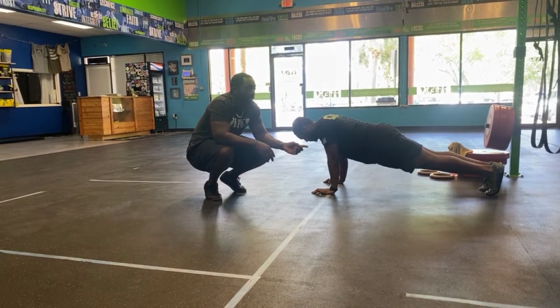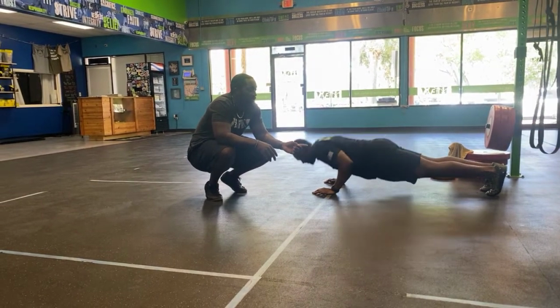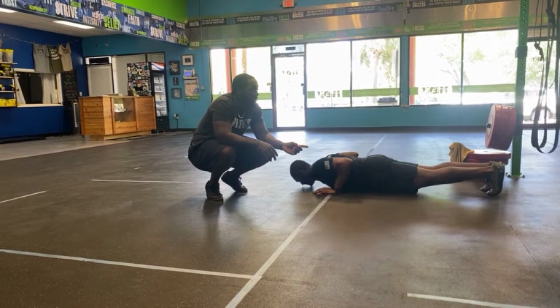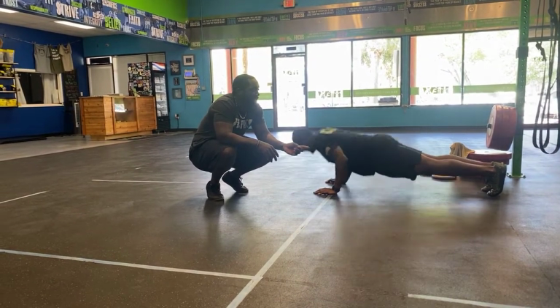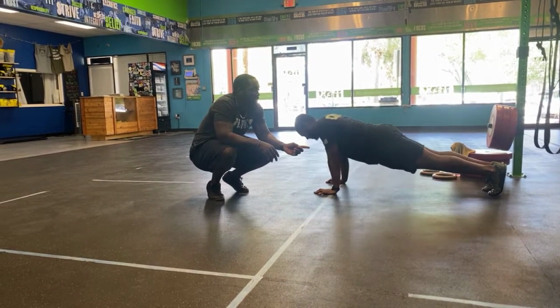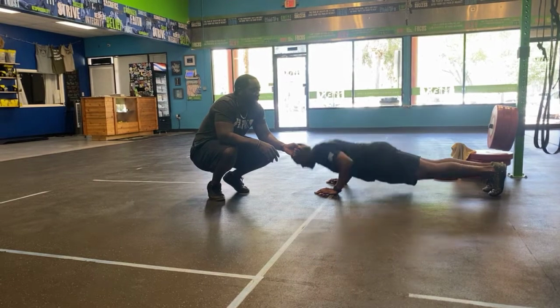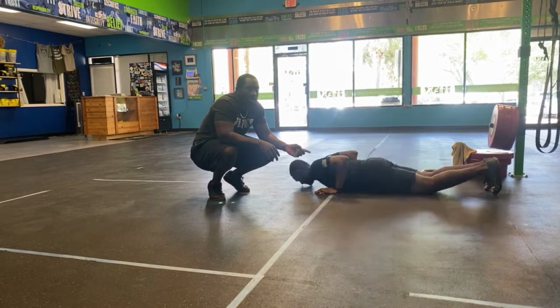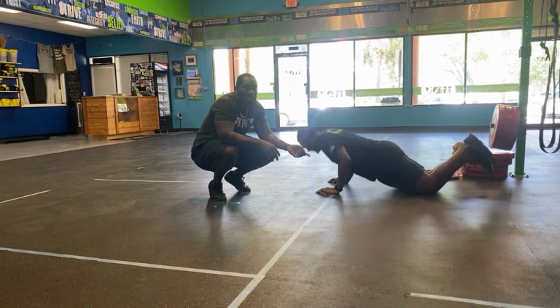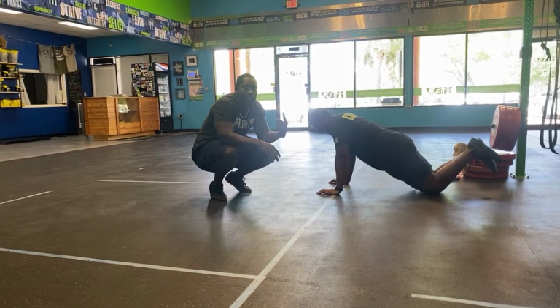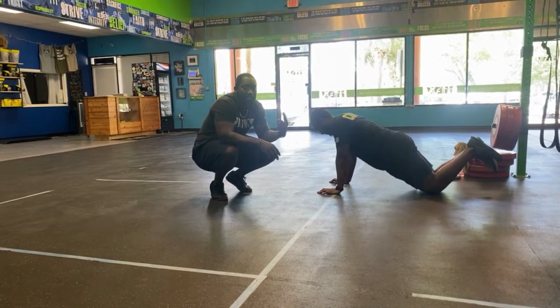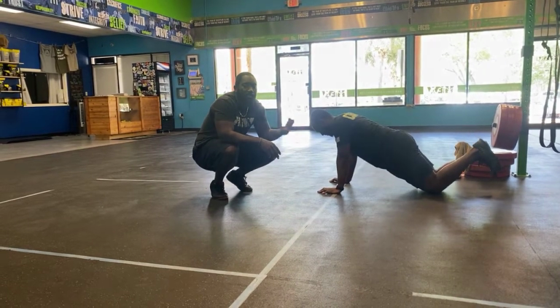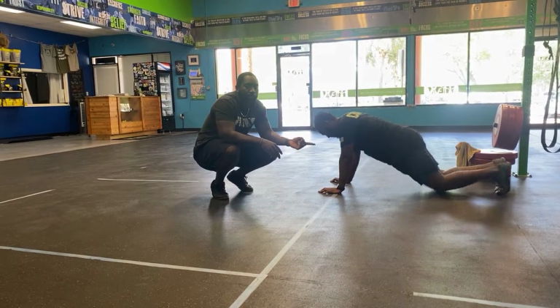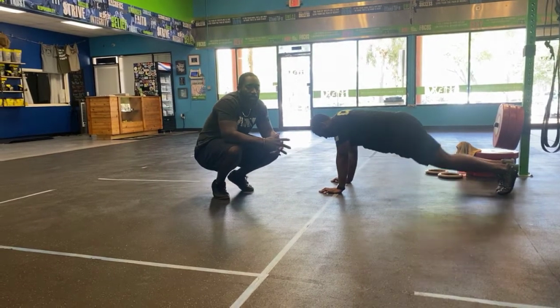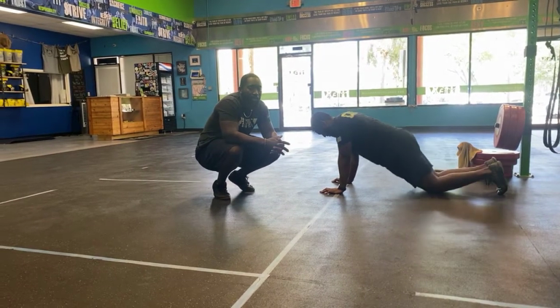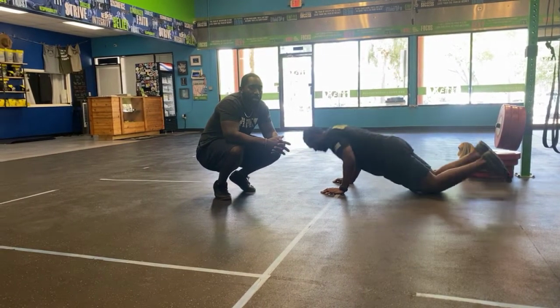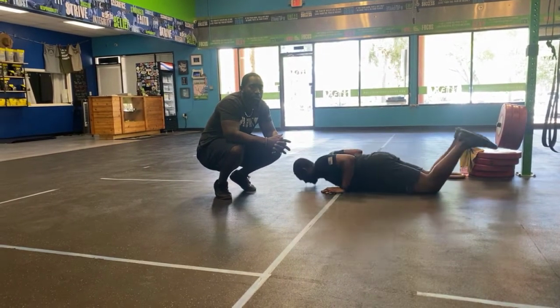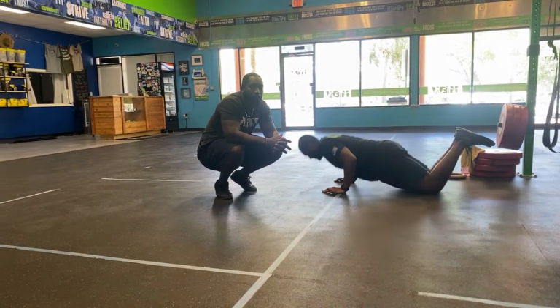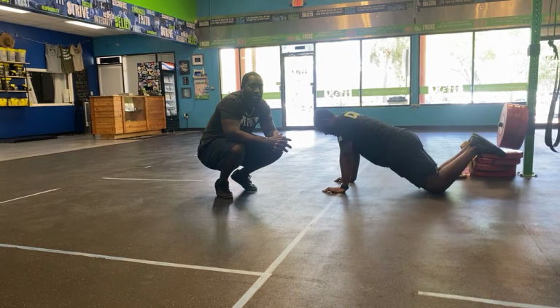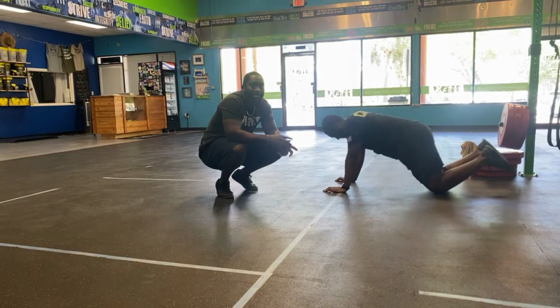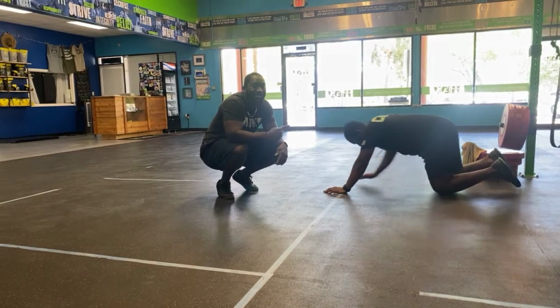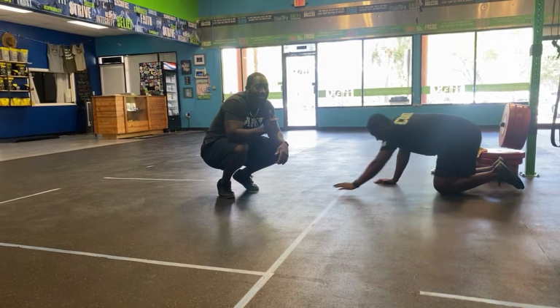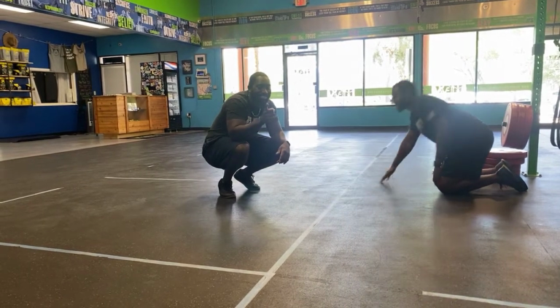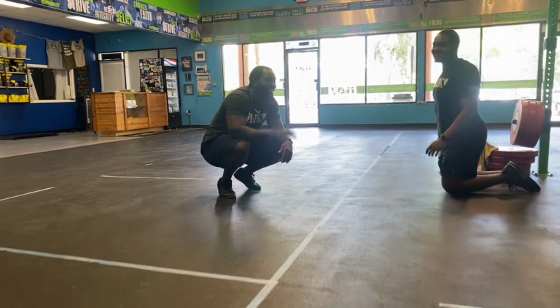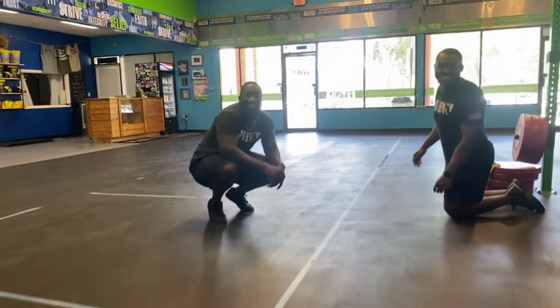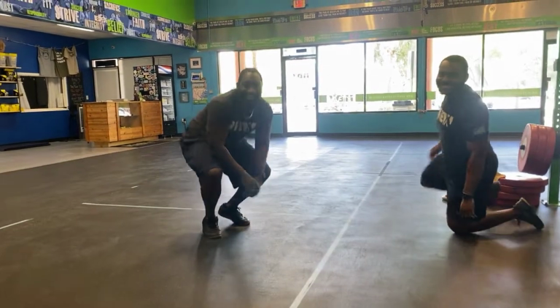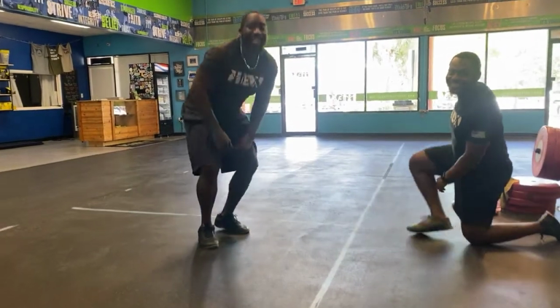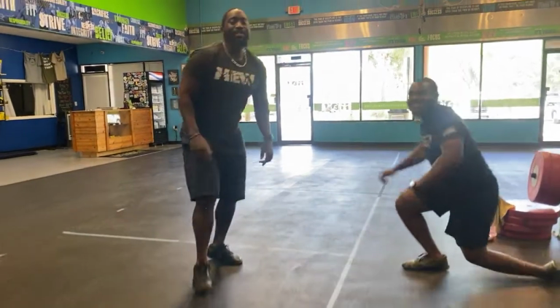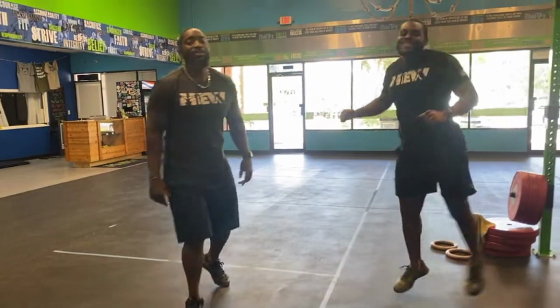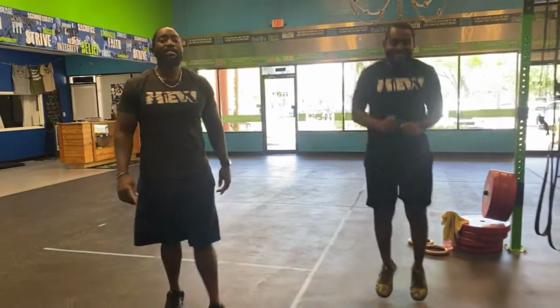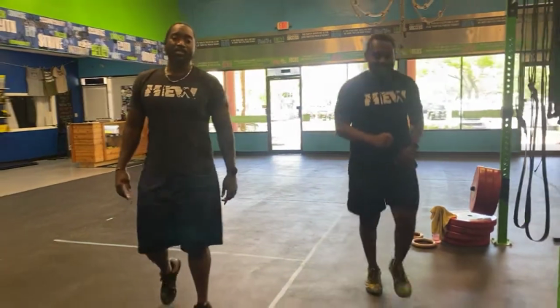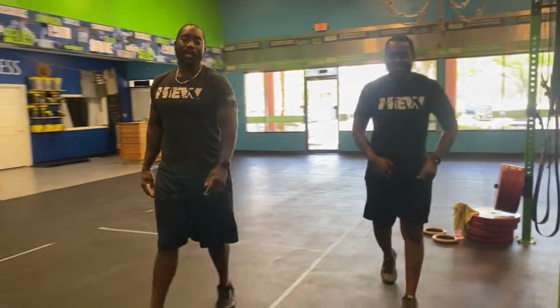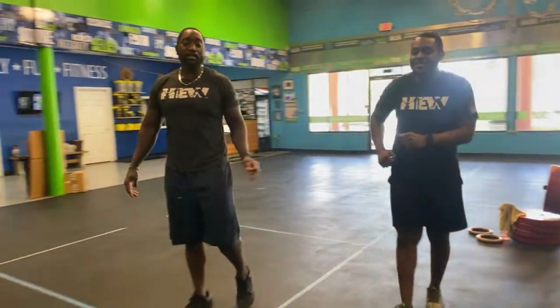From there, go through your normal push-up progressions if the Spiderman variation isn't happening. RX is down on the toes; for negatives, go down on the toes but come up from the knees; or simply work from the knees if needed.